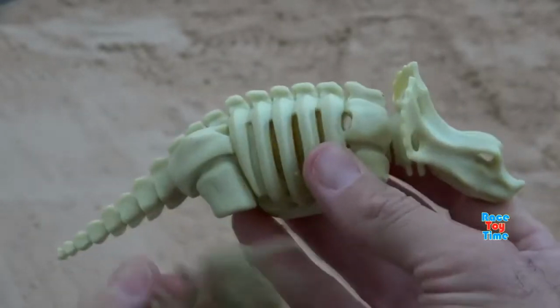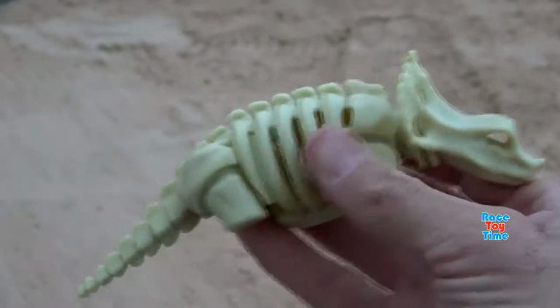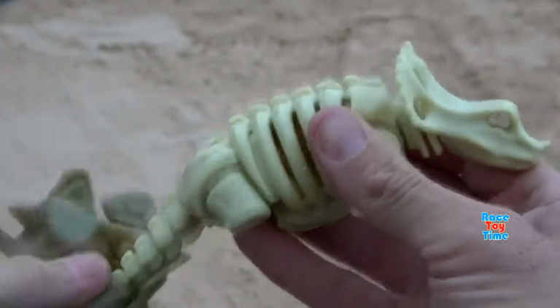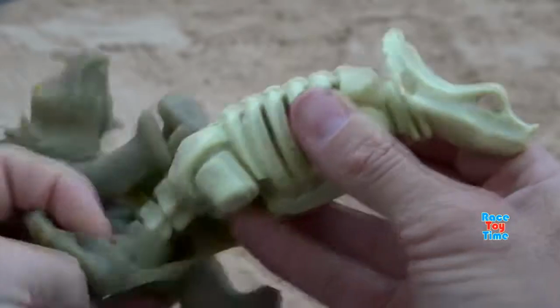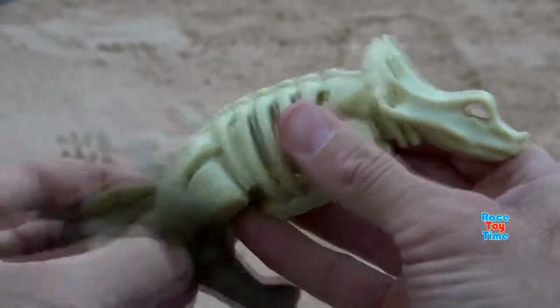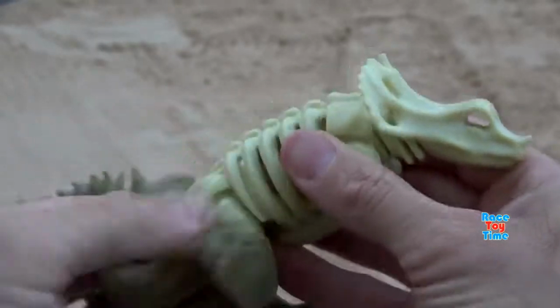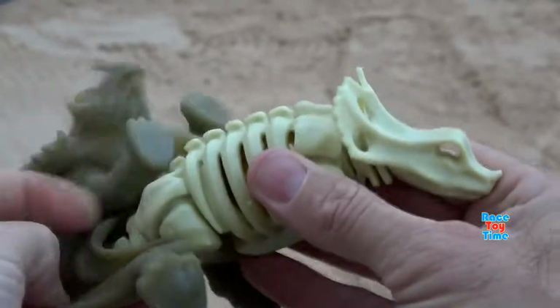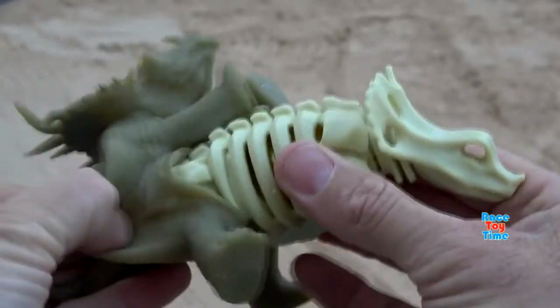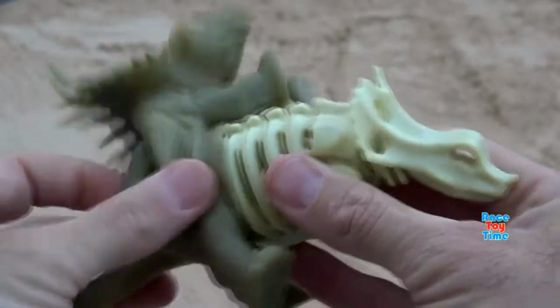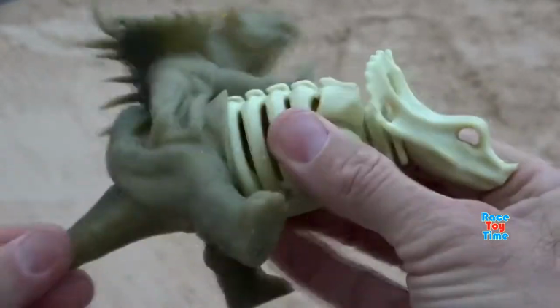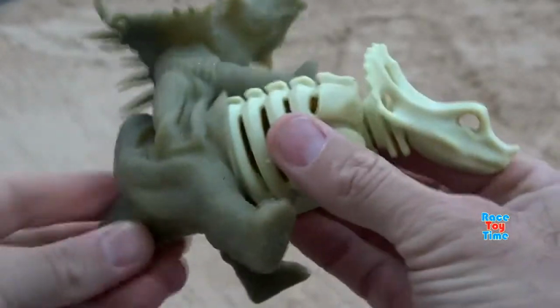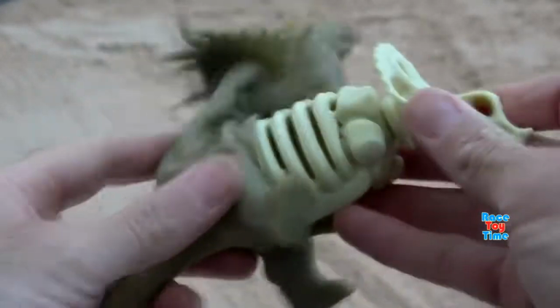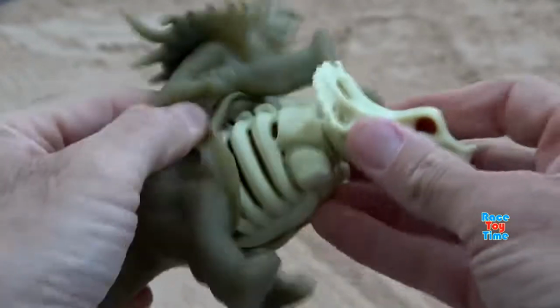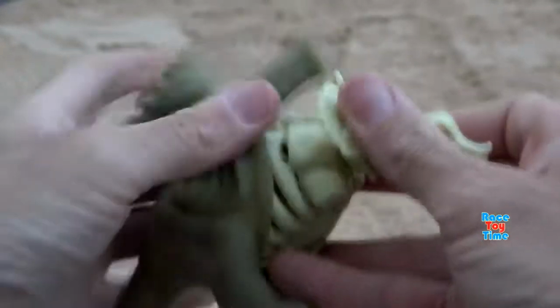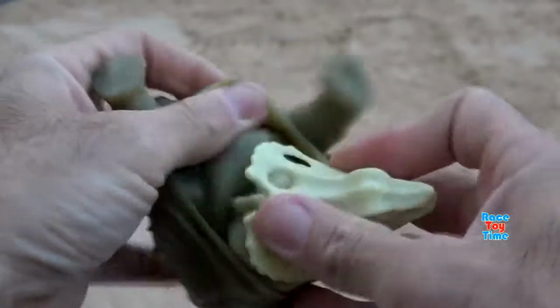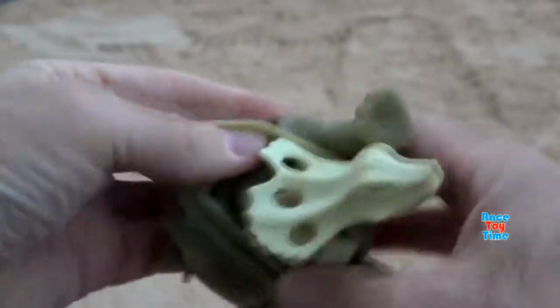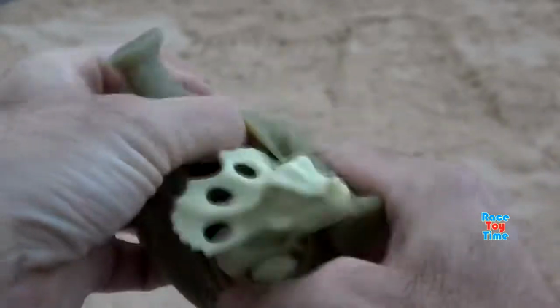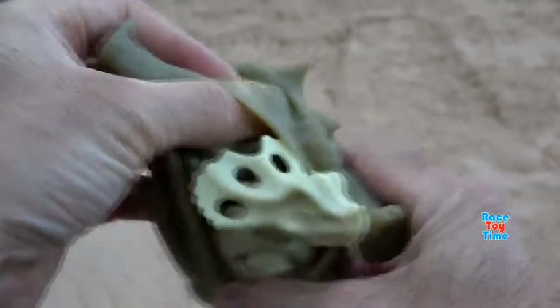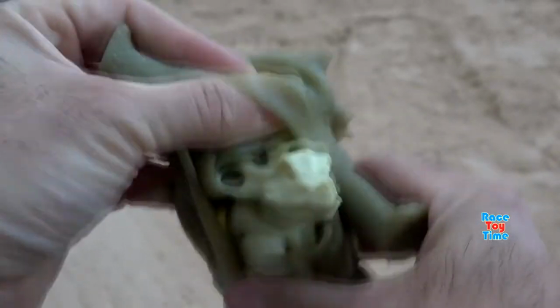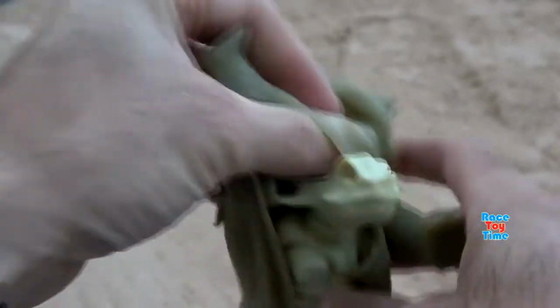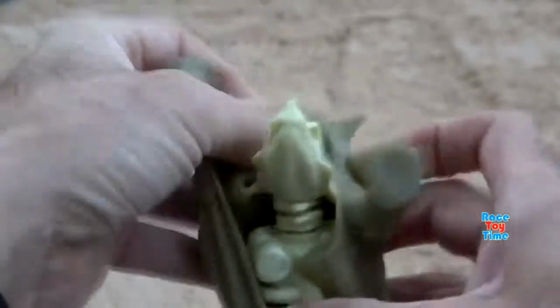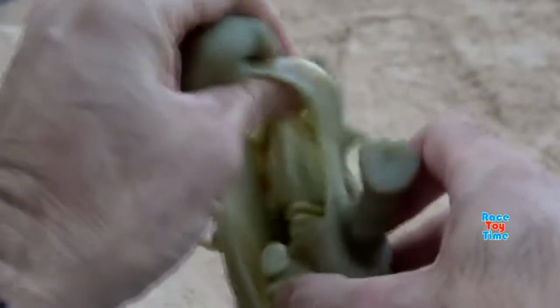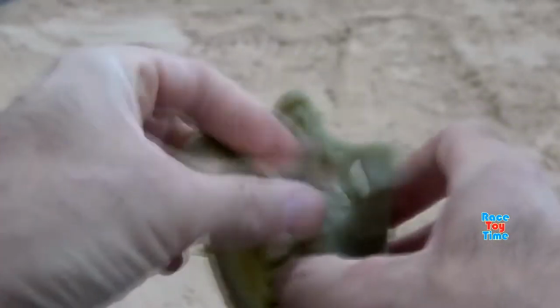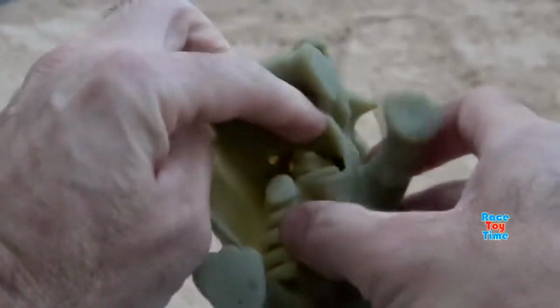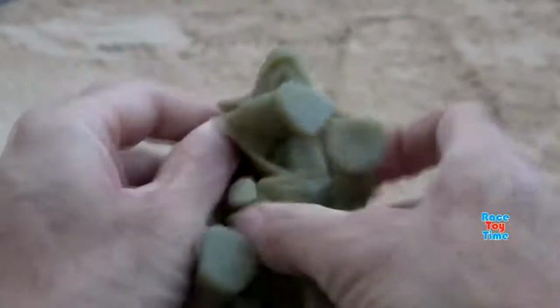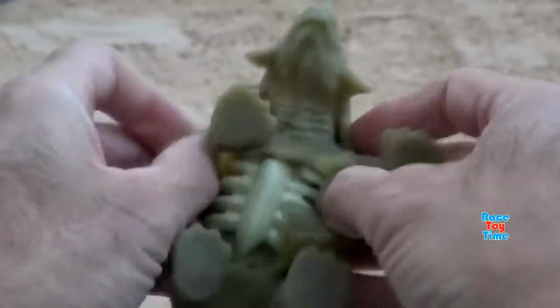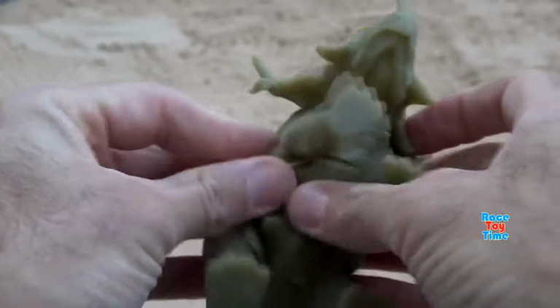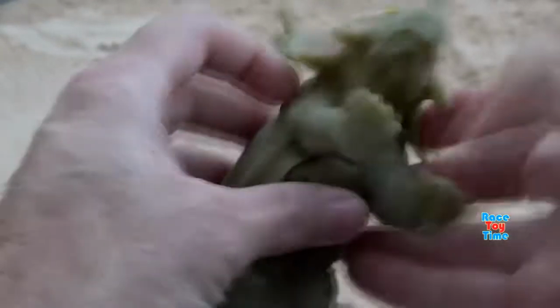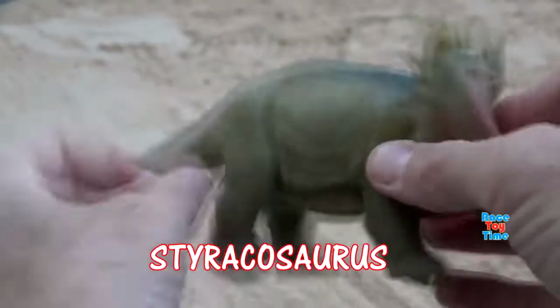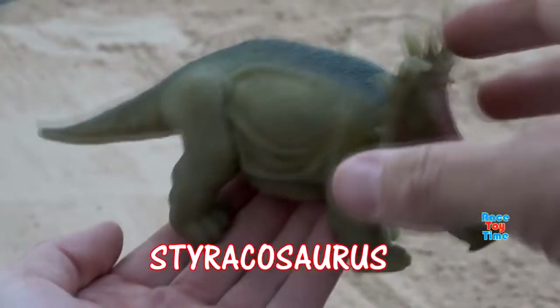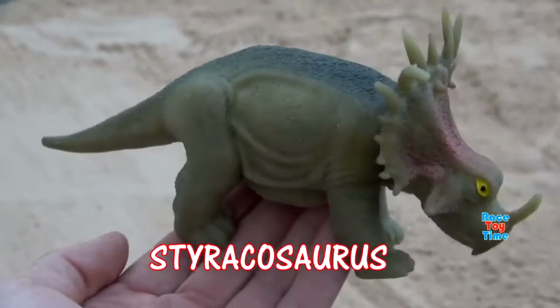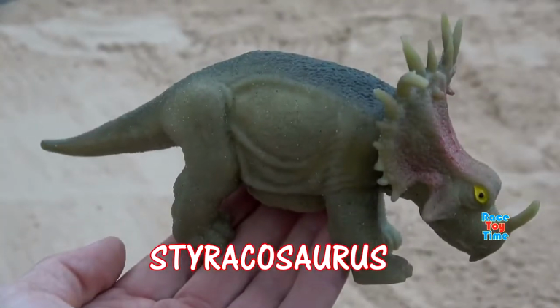With its horns, it is strong. It can defend with its horns and it has a shield like on its head. Styracosaurus.